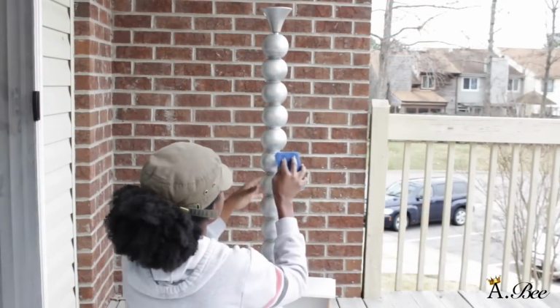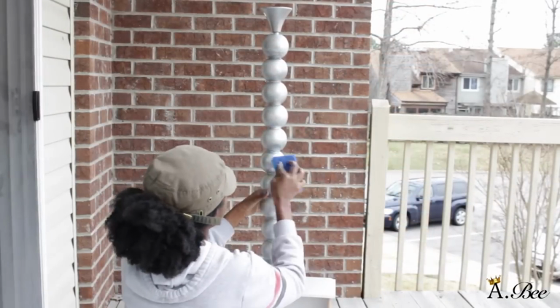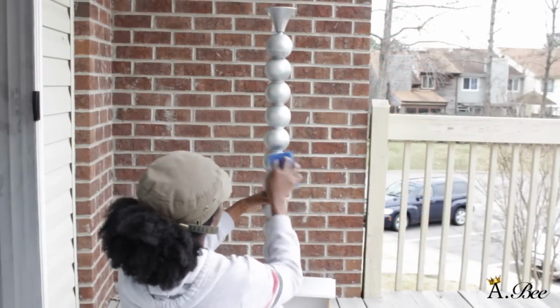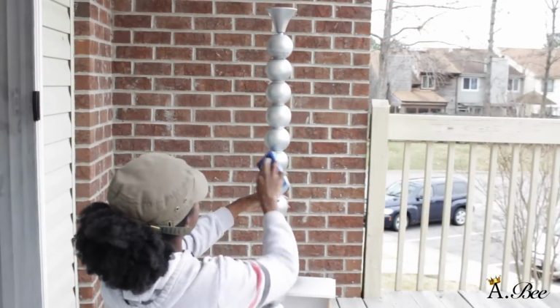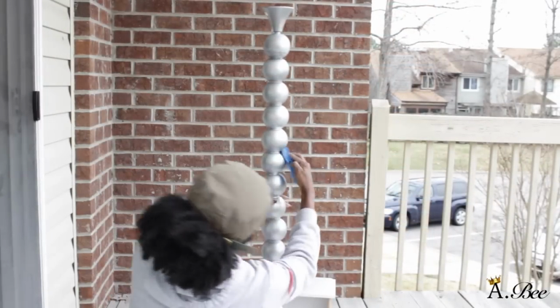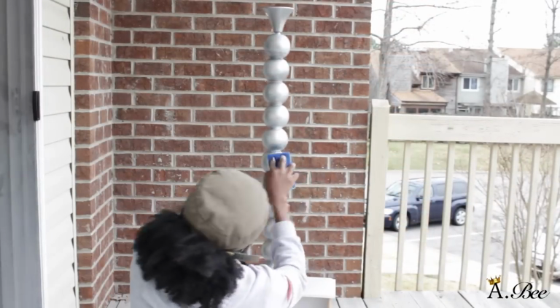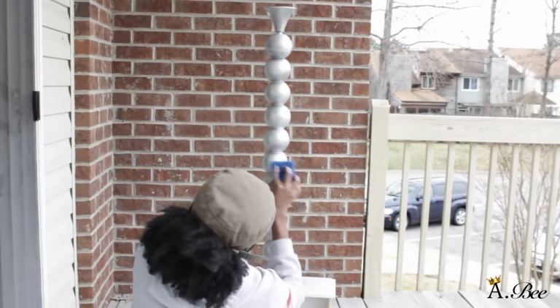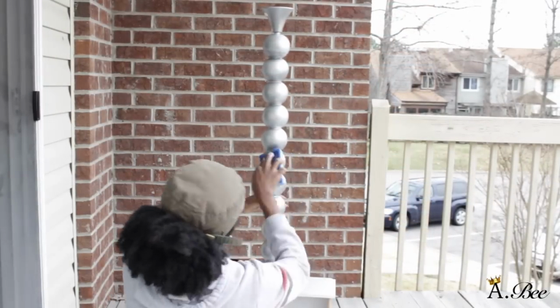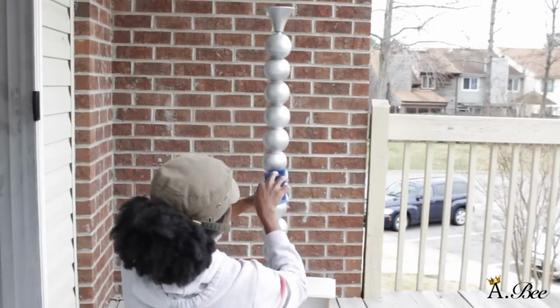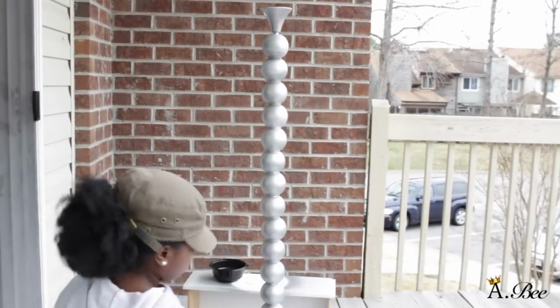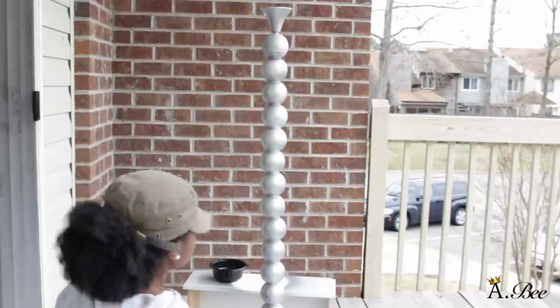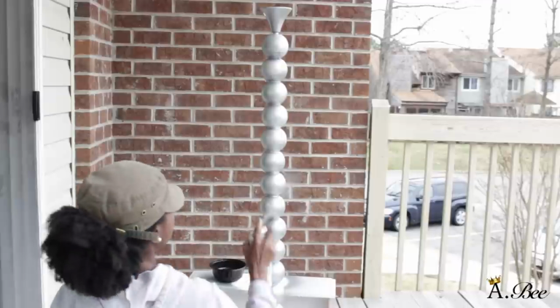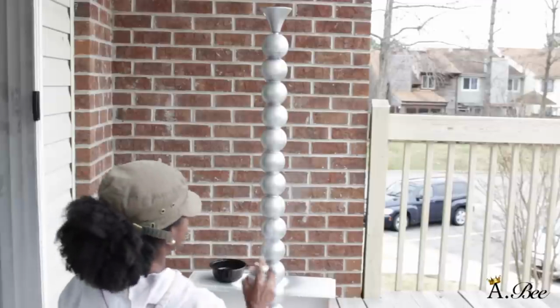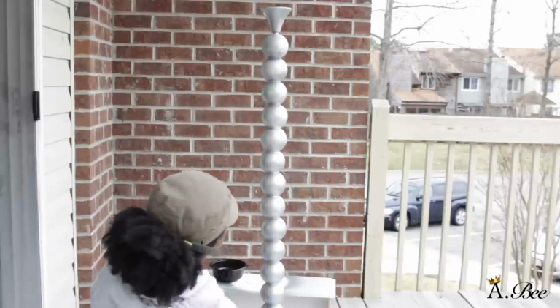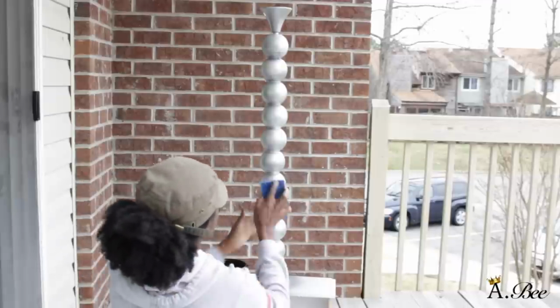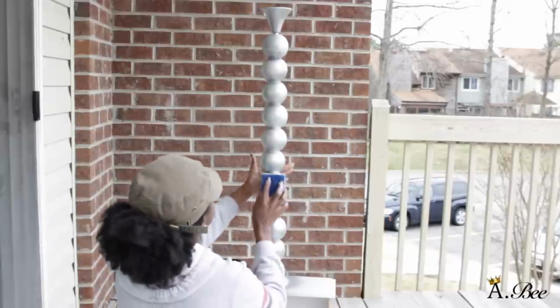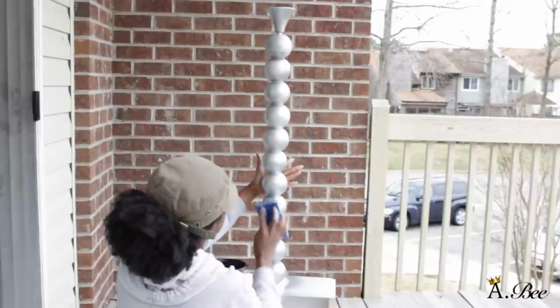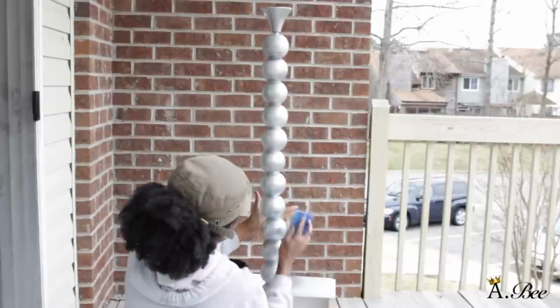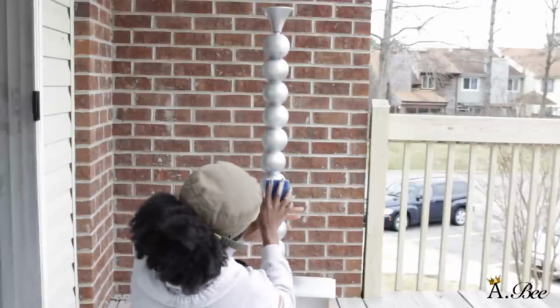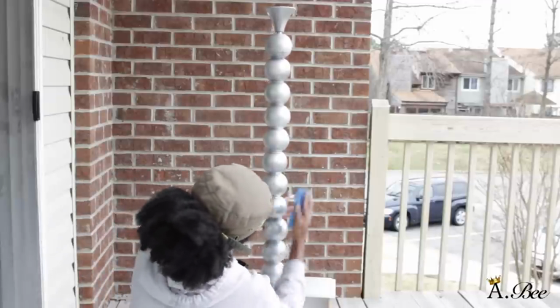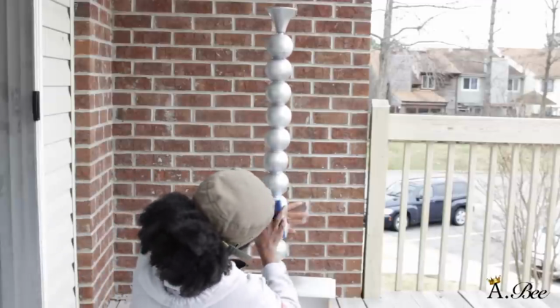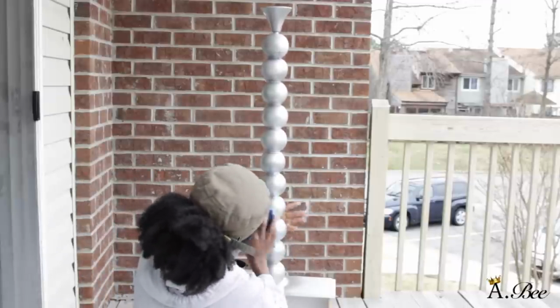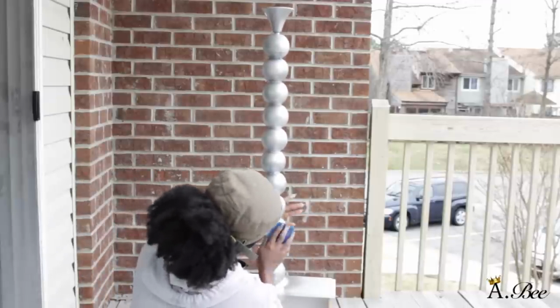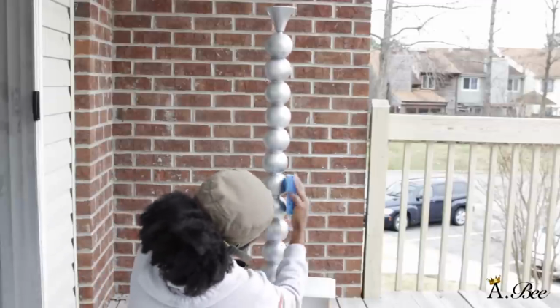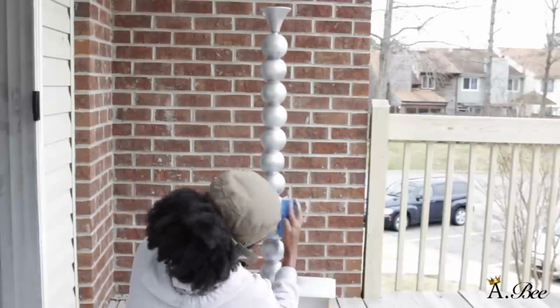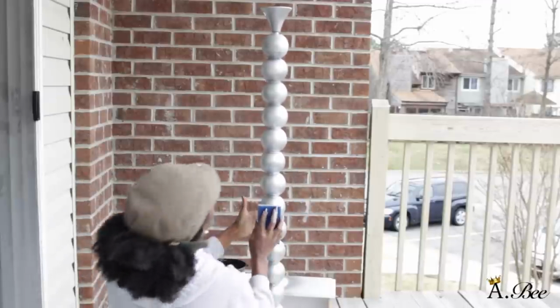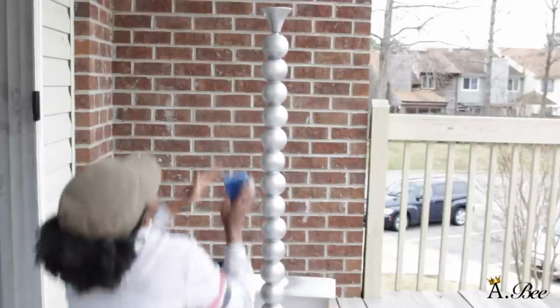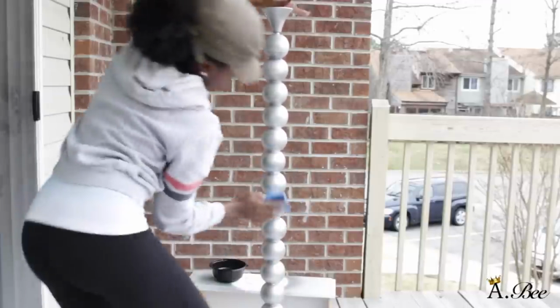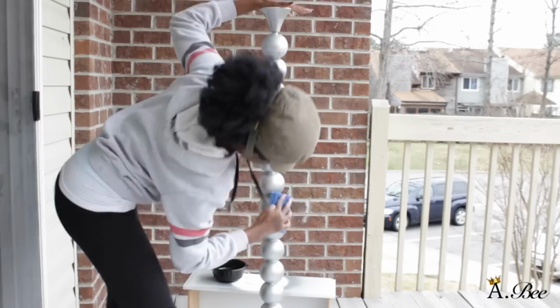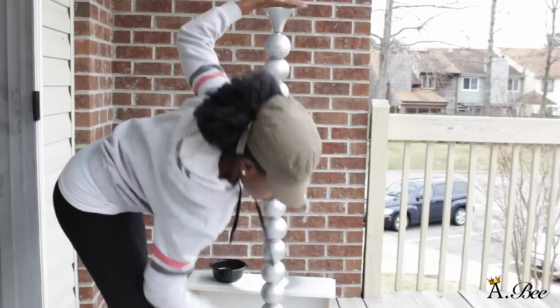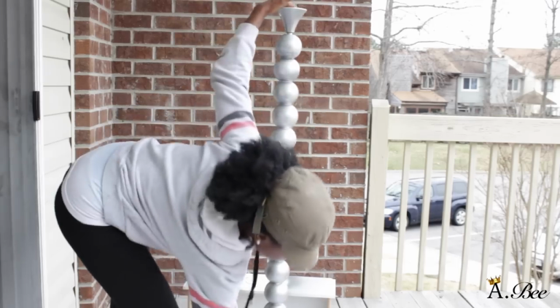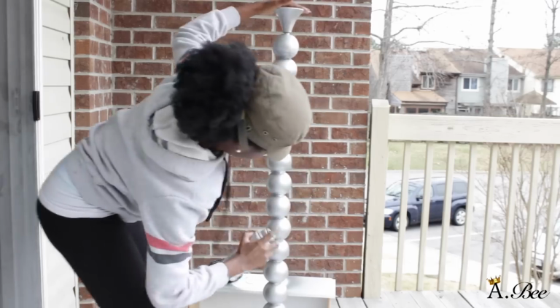Now this step is optional, but I did take a sponge and while the paint was still wet I dabbed the lamp base lightly just to give it some definition and some texture.